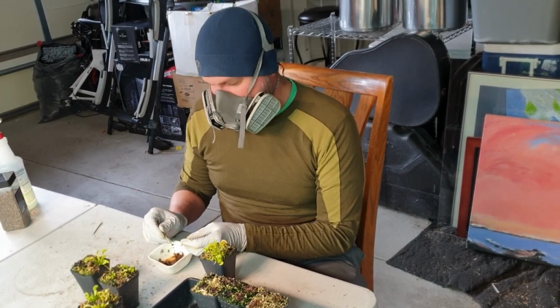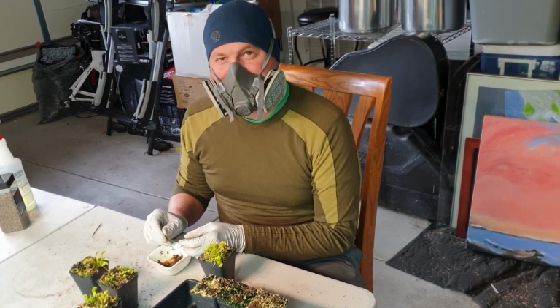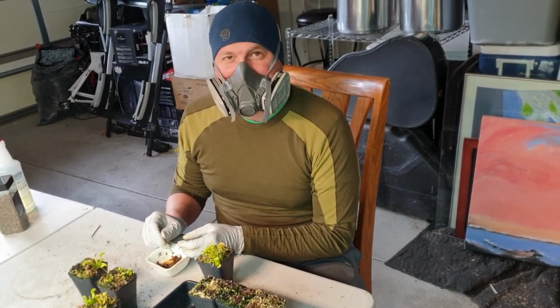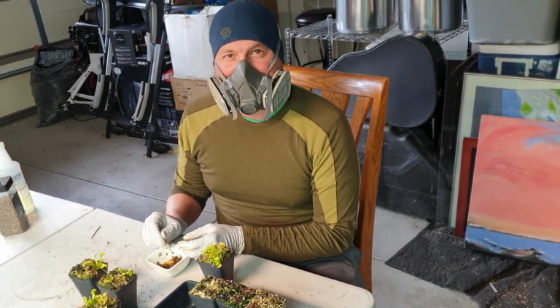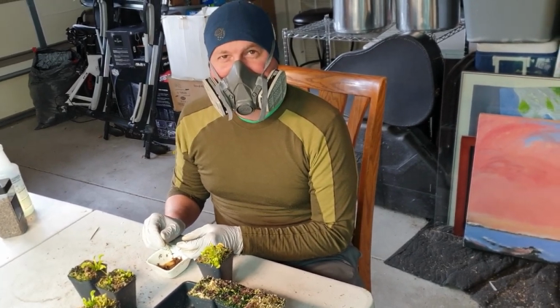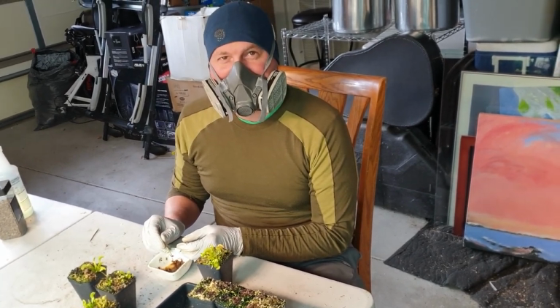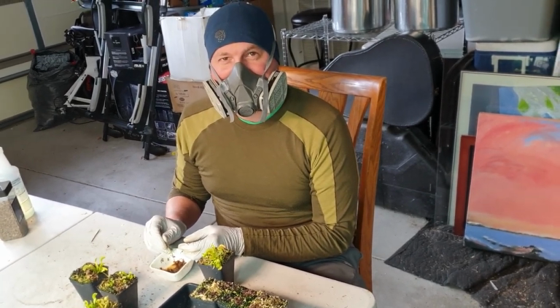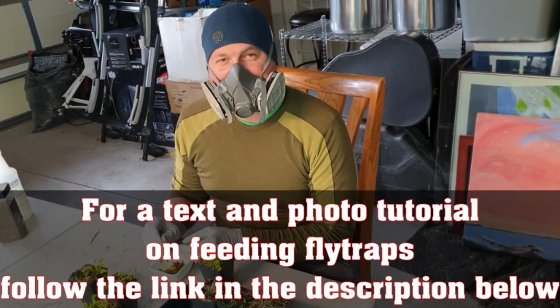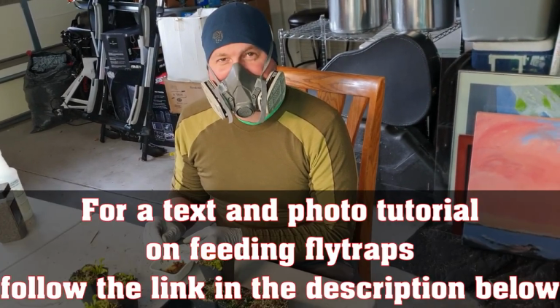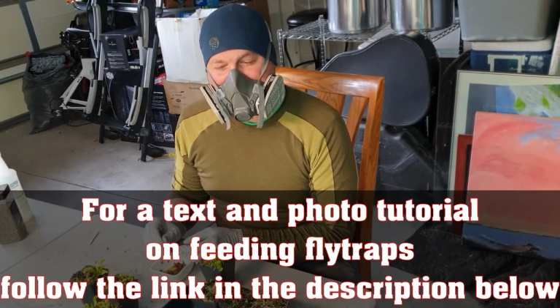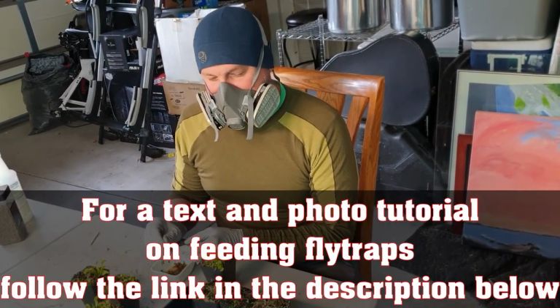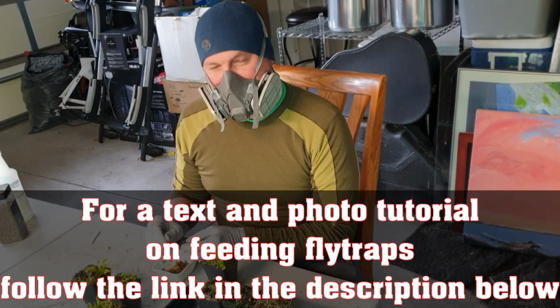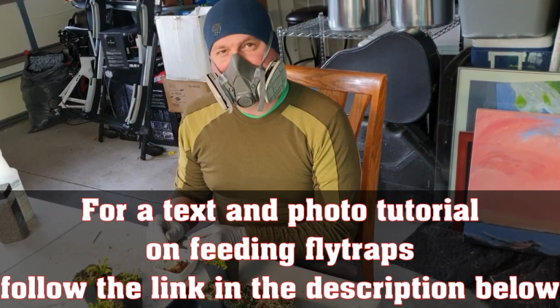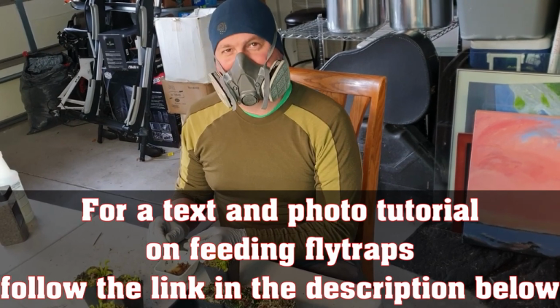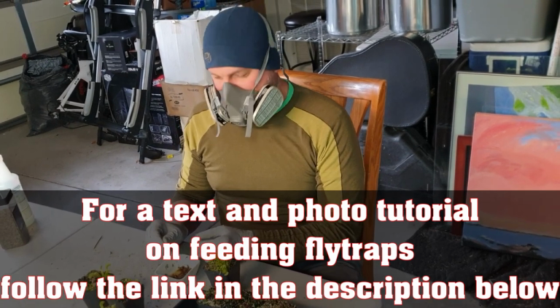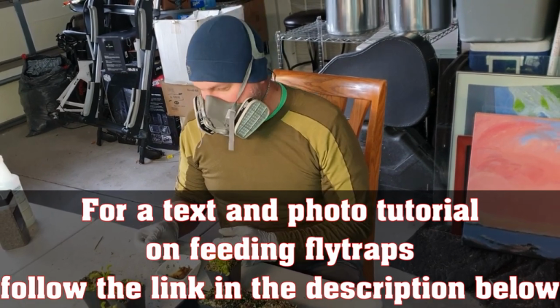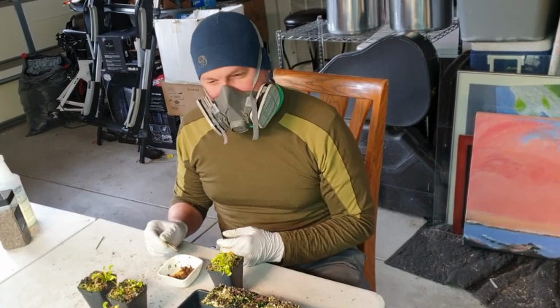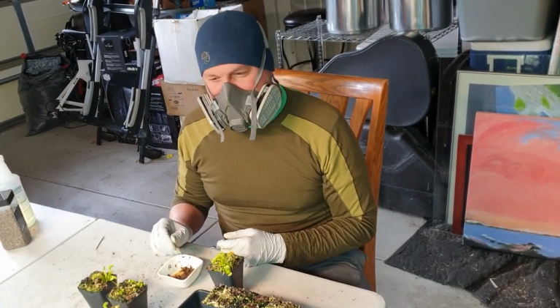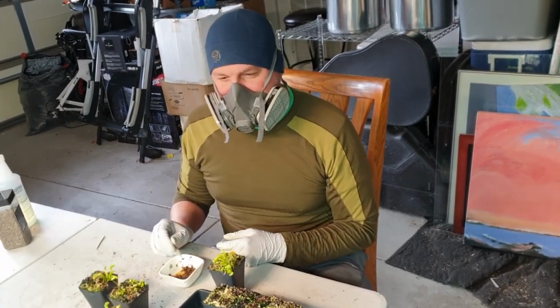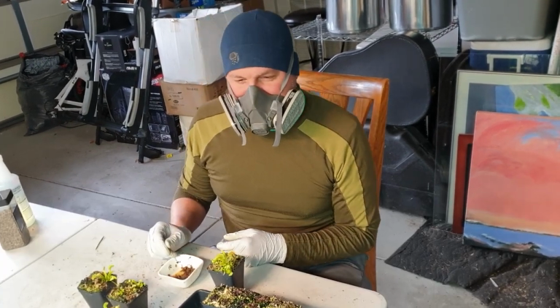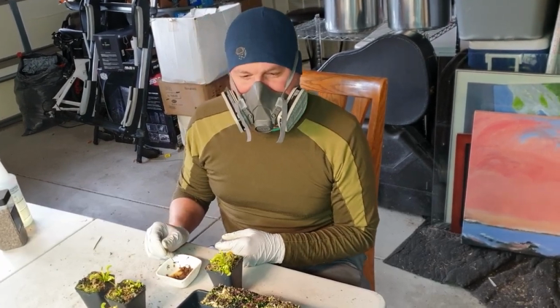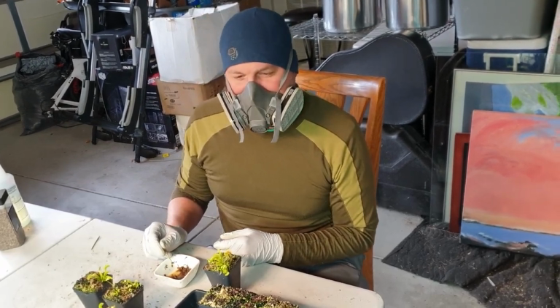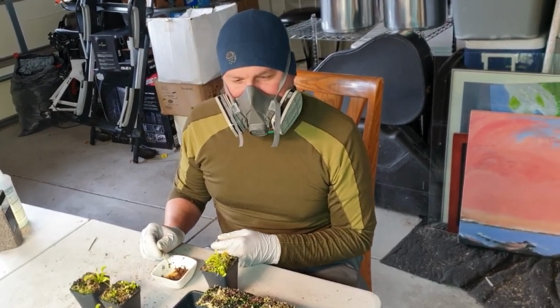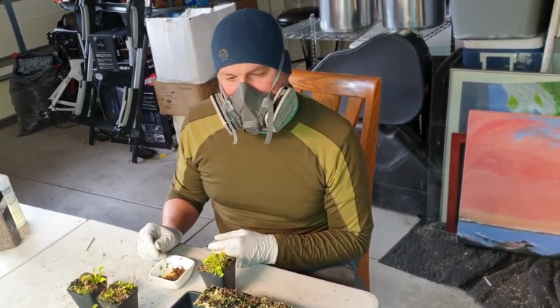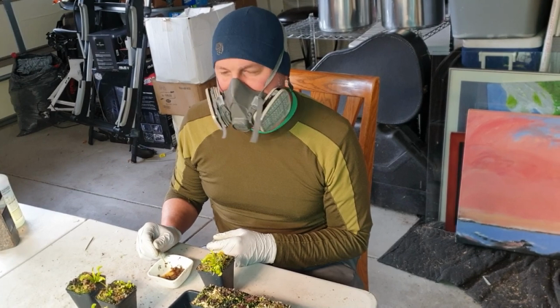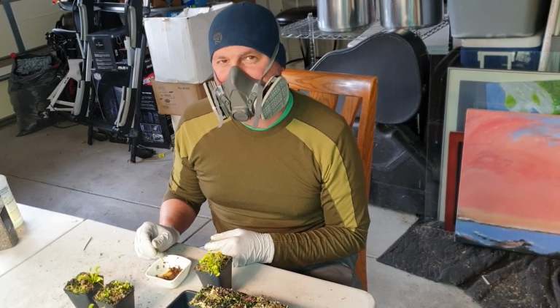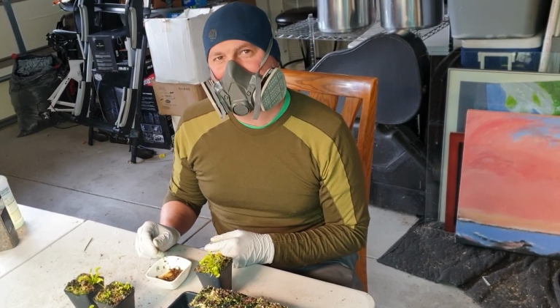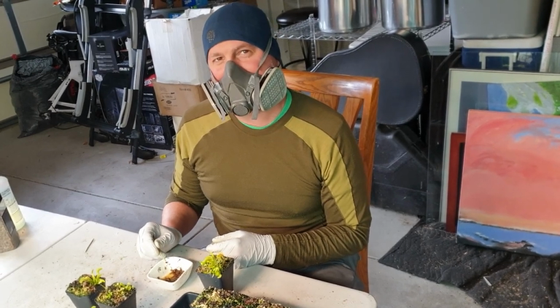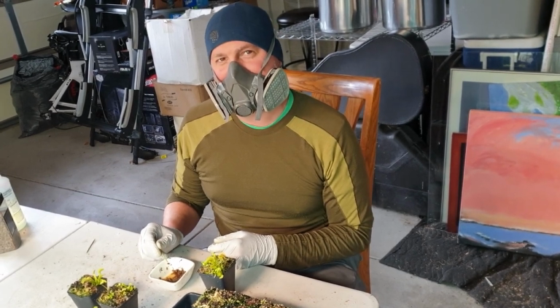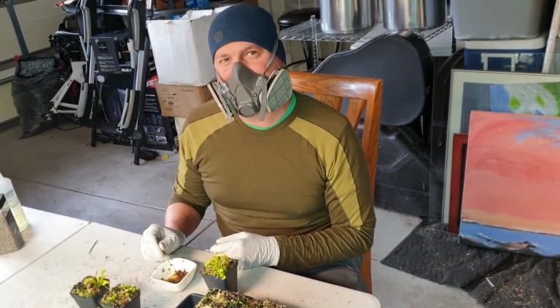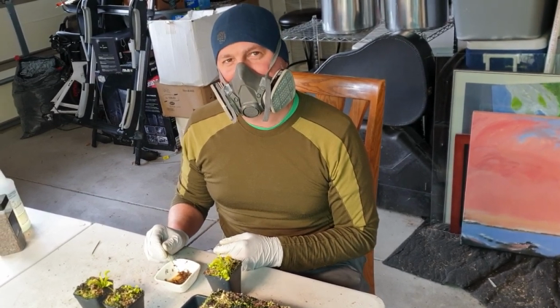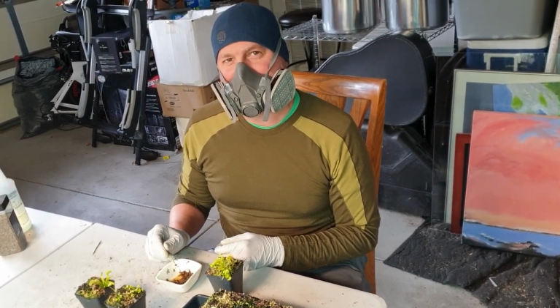We're going to show how it's done — he's going to show you how it's done. So these are all just plants out of tissue culture. They've been here, I don't know, about two months? I think we showed them when we potted them out.